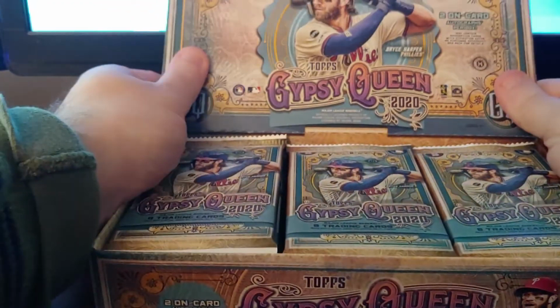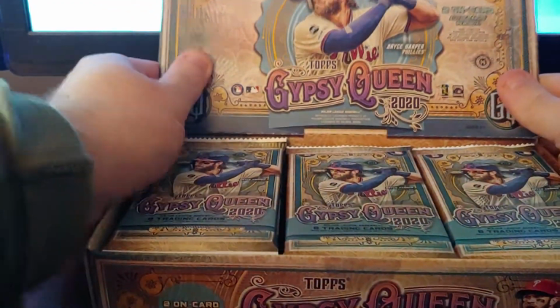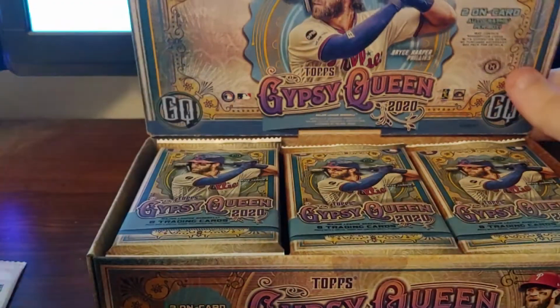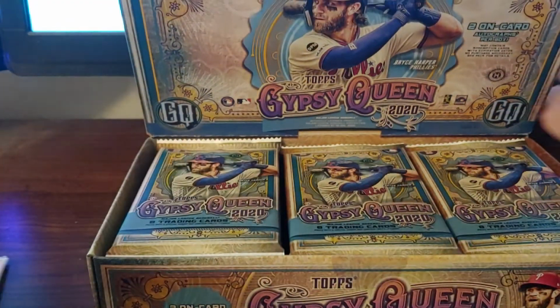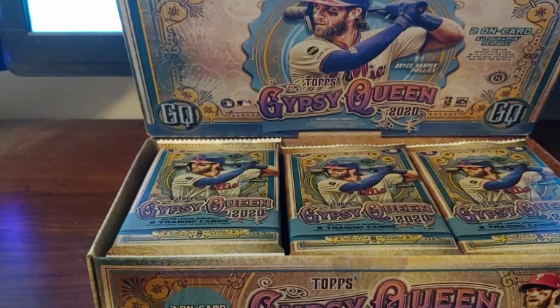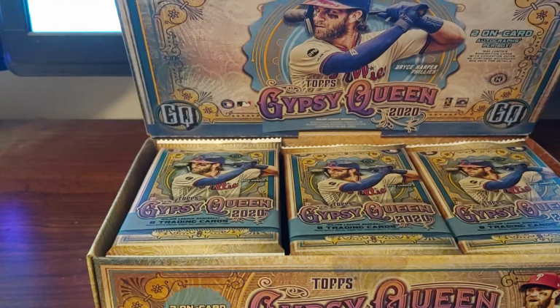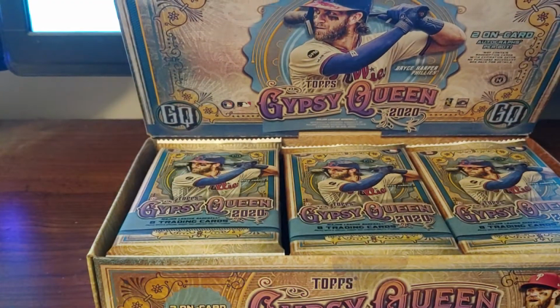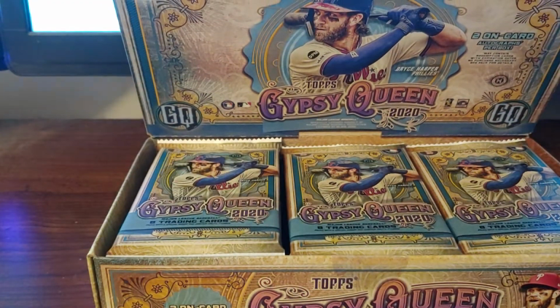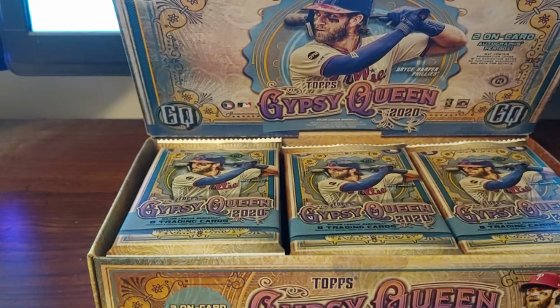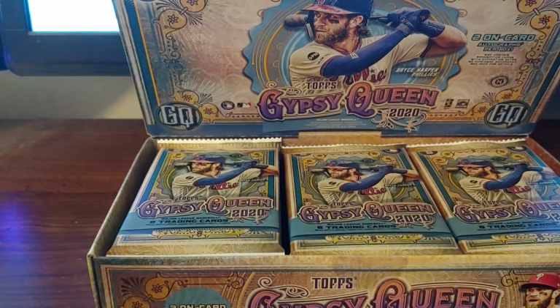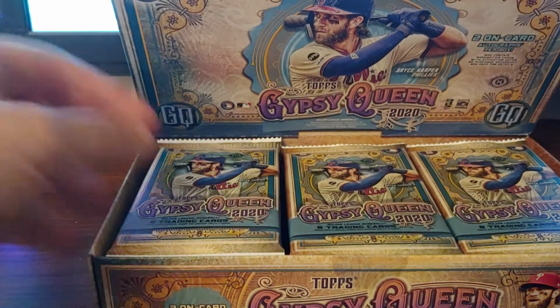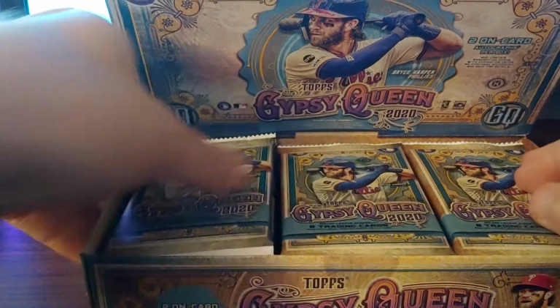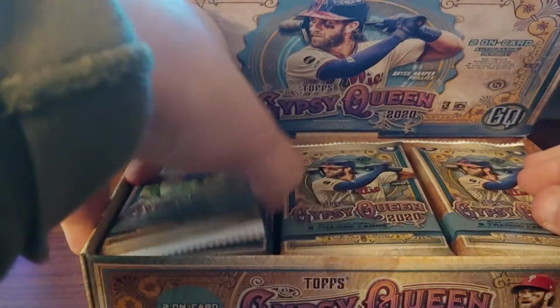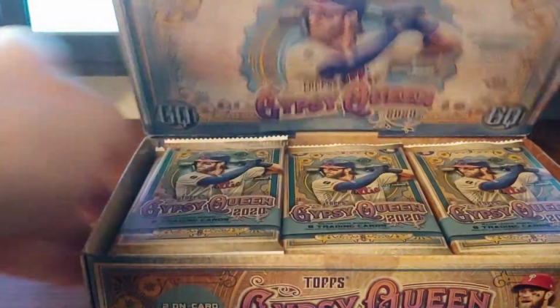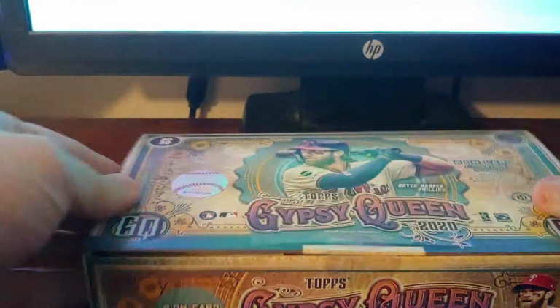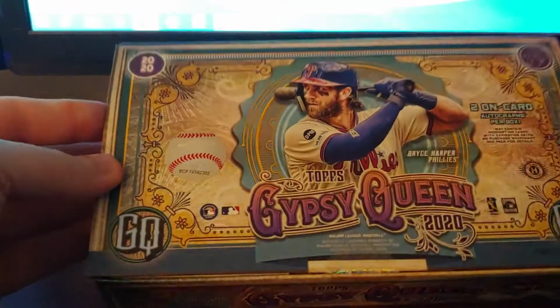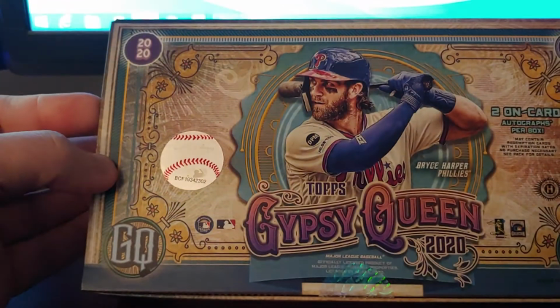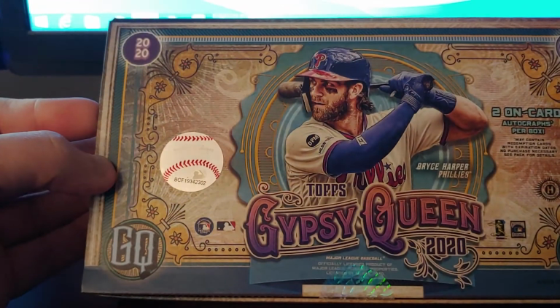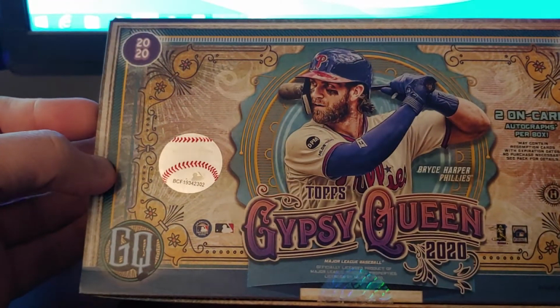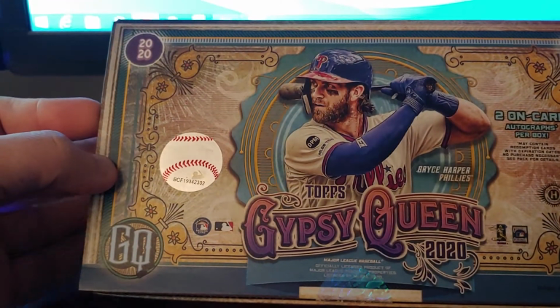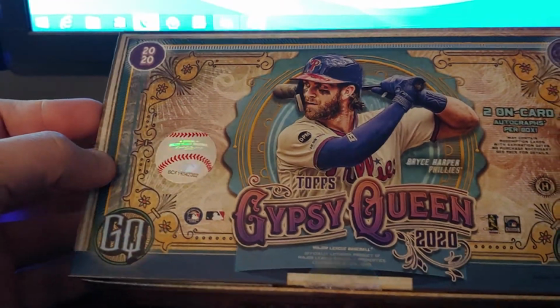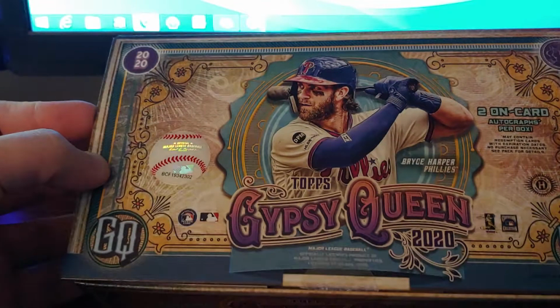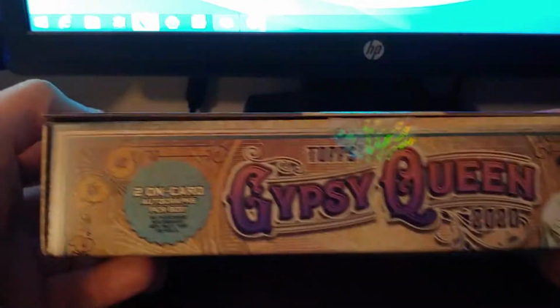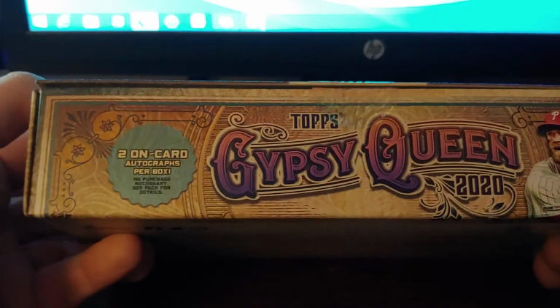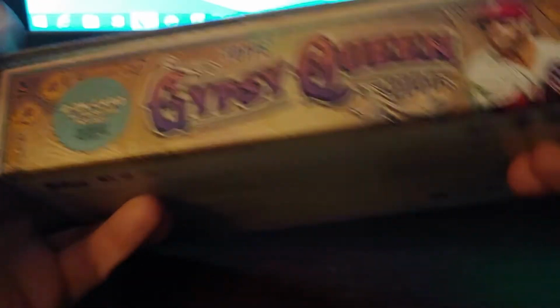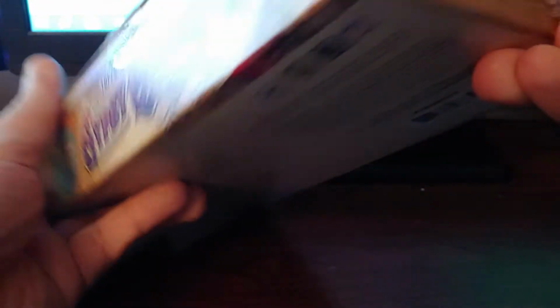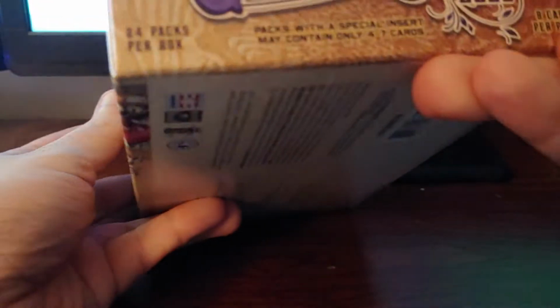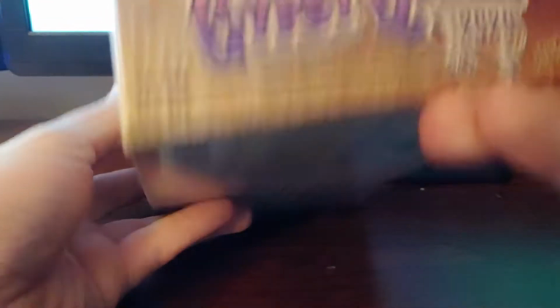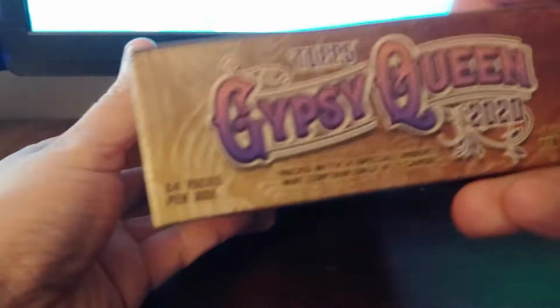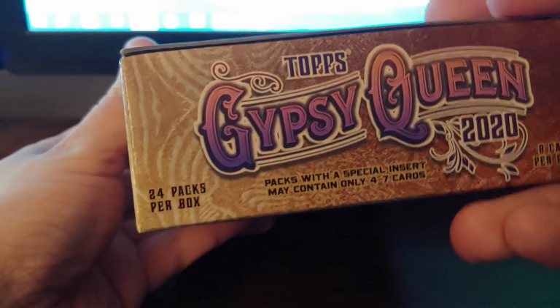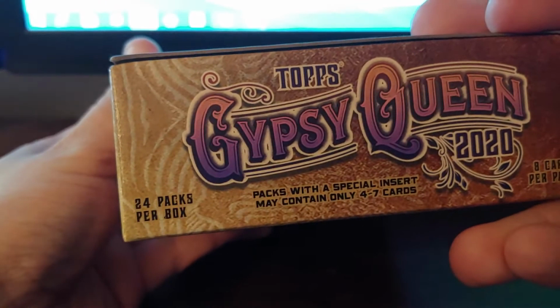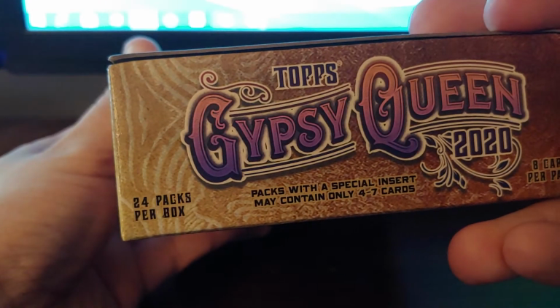I think it's Cole's first Yankee card. Alright, eight cards per pack and I think it's 24 packs, so we'll be here a bit. Let's stay on here — yeah, it is 24 packs per box.